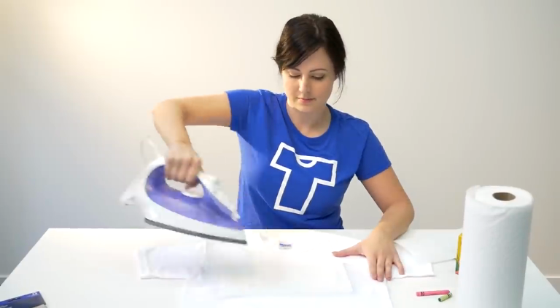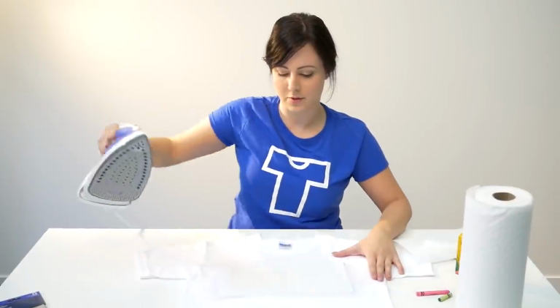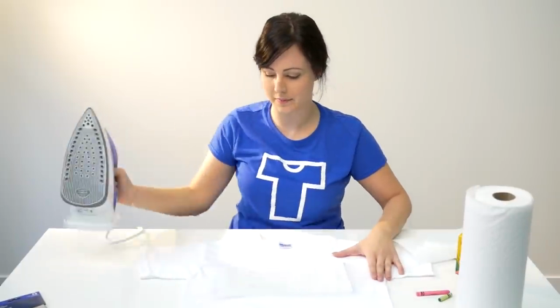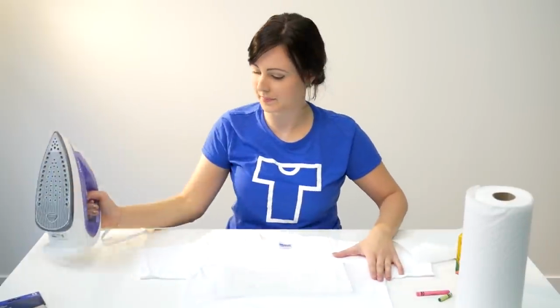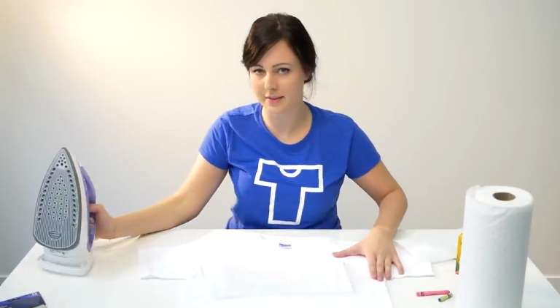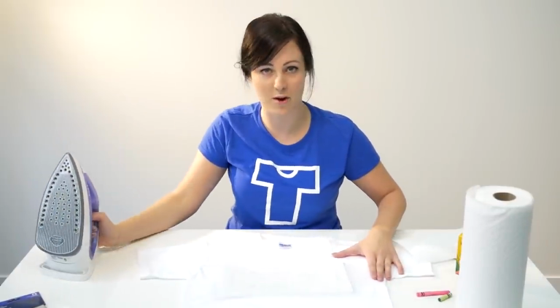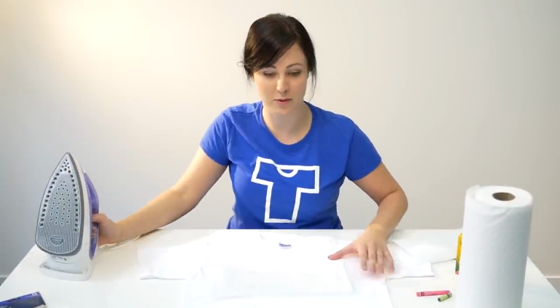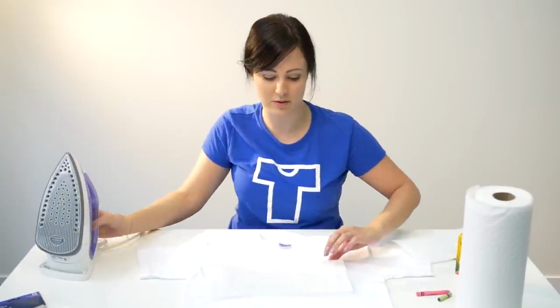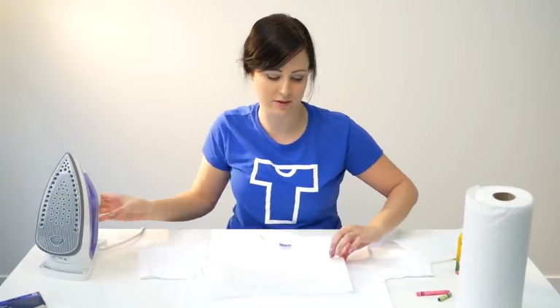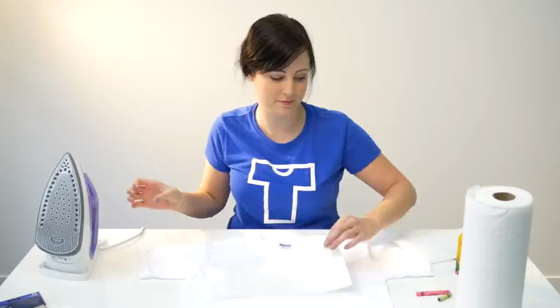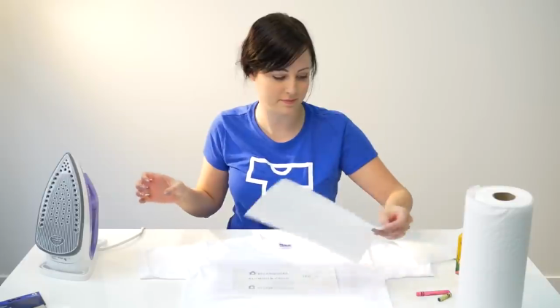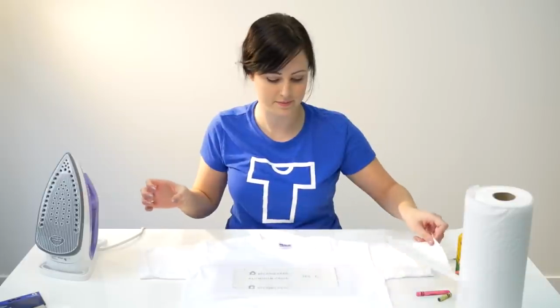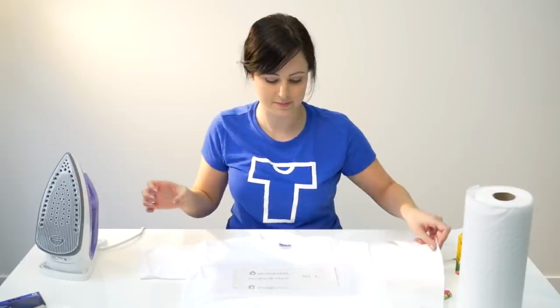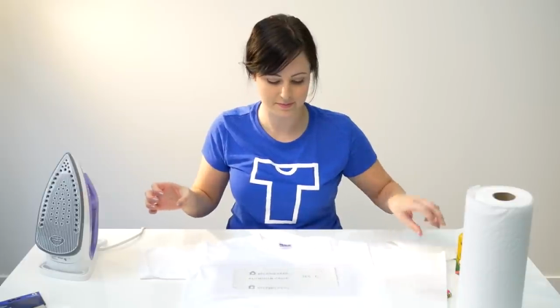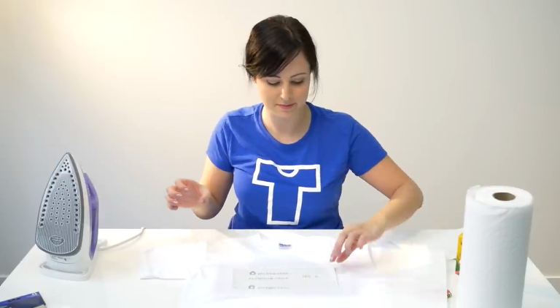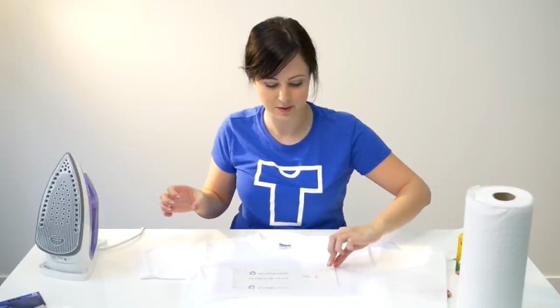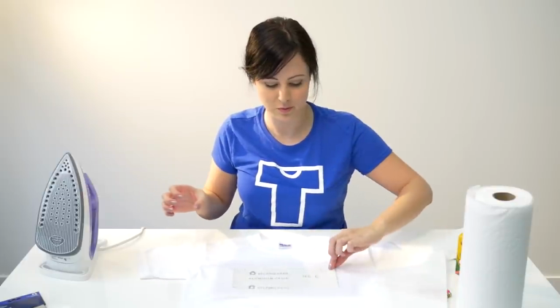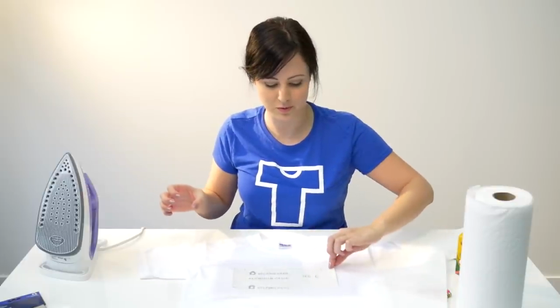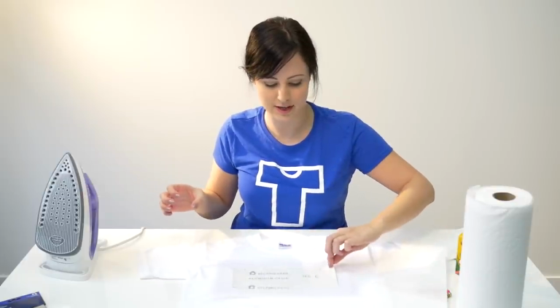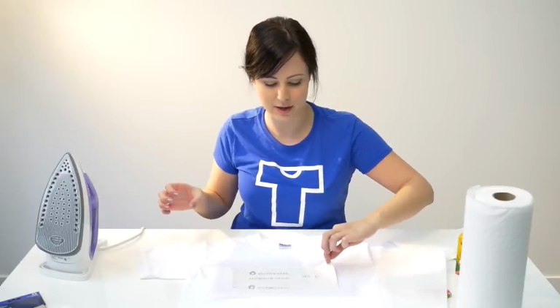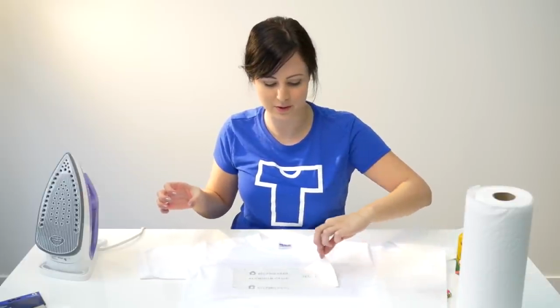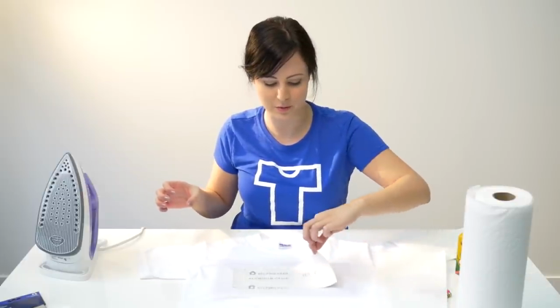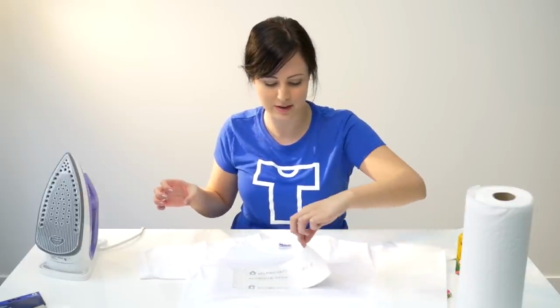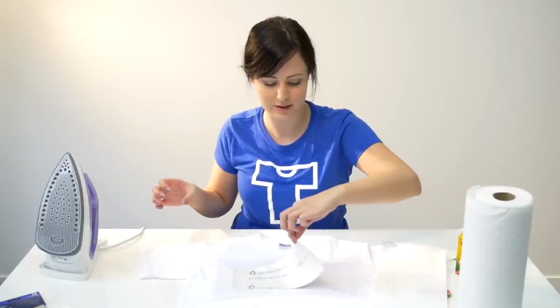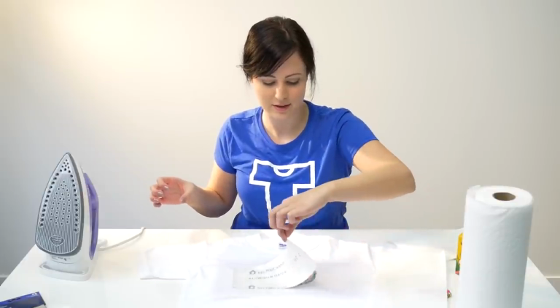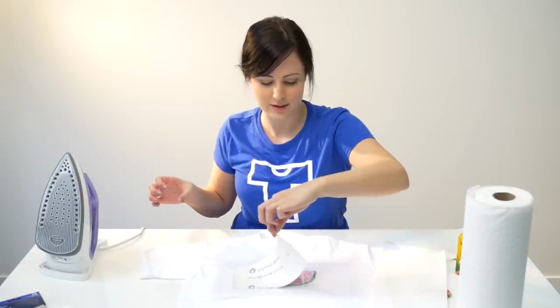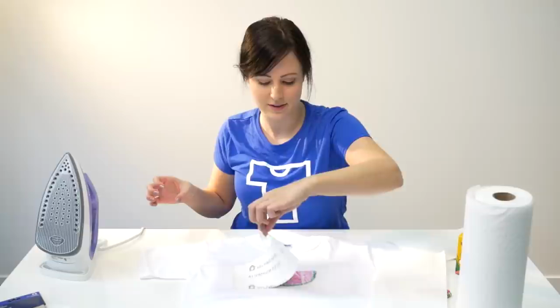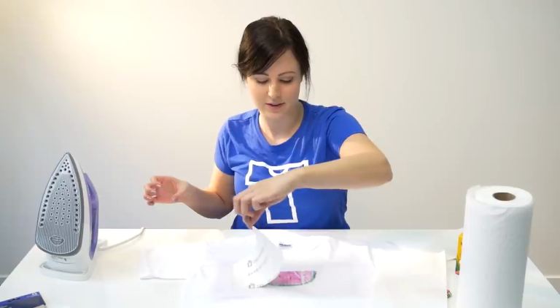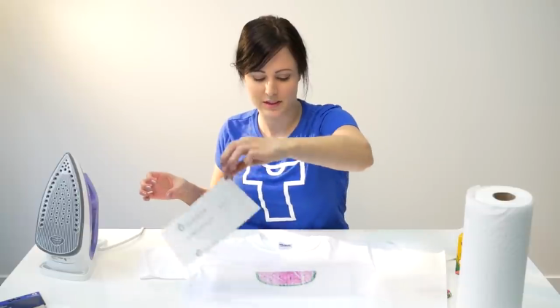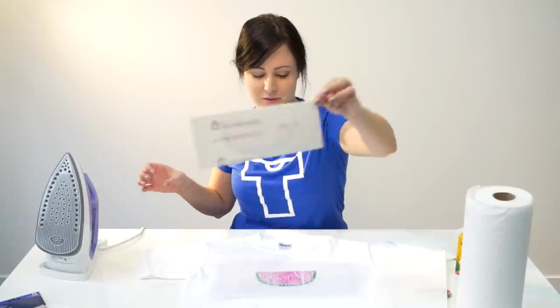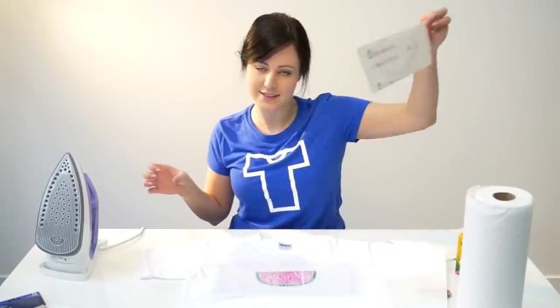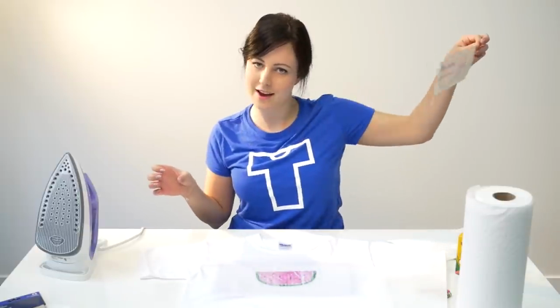Now for the big reveal — remove the sandpaper slowly, and you'll be left with the design.